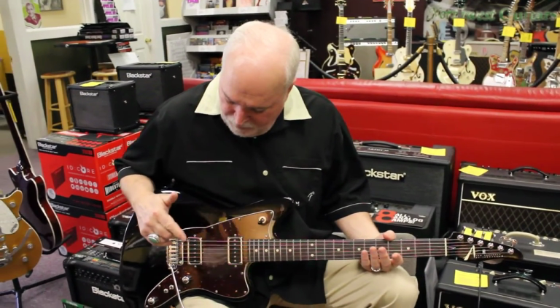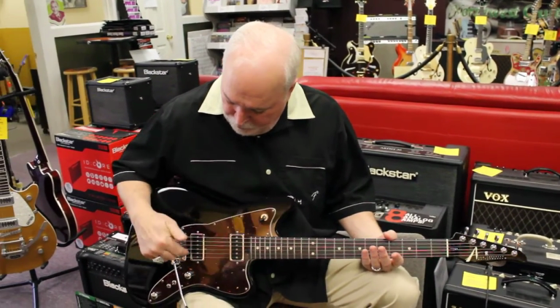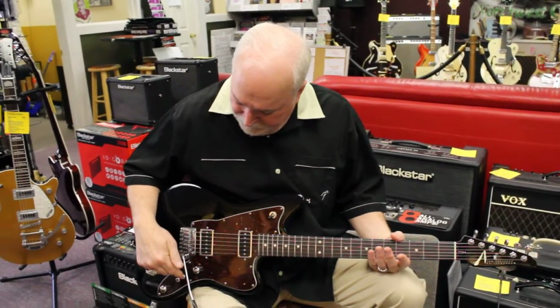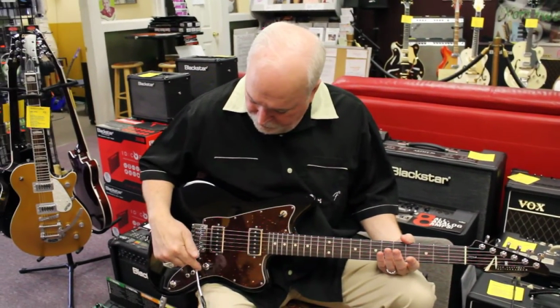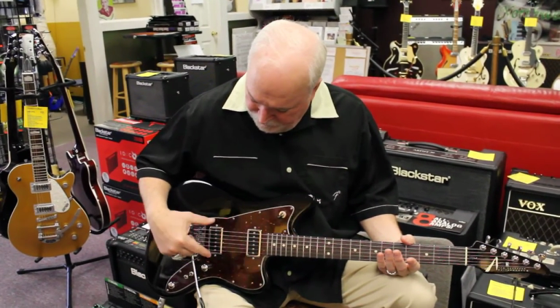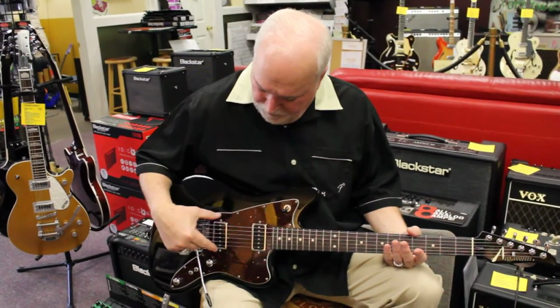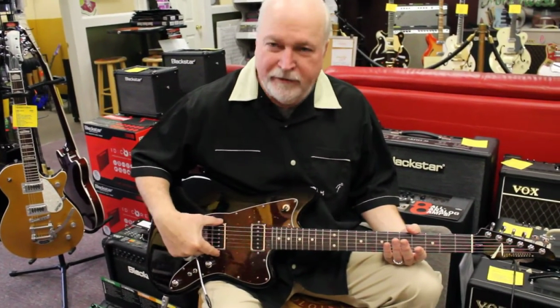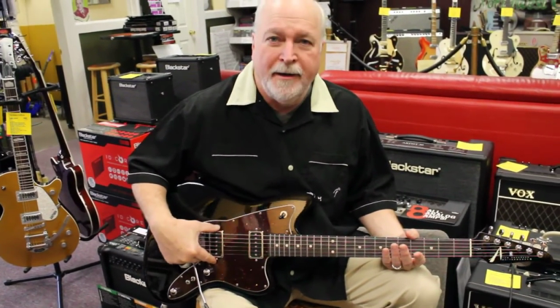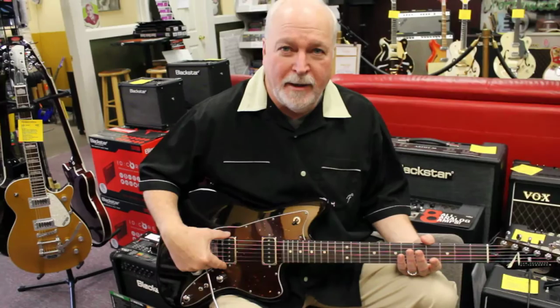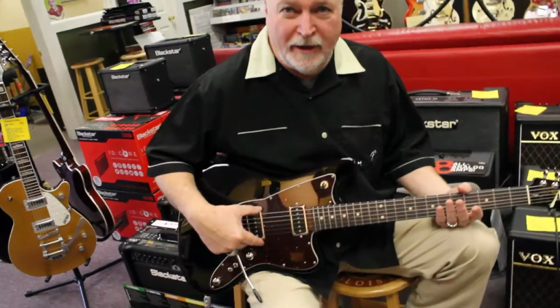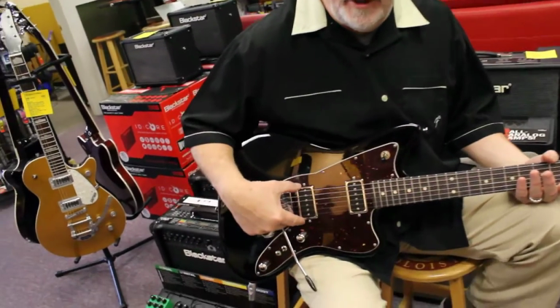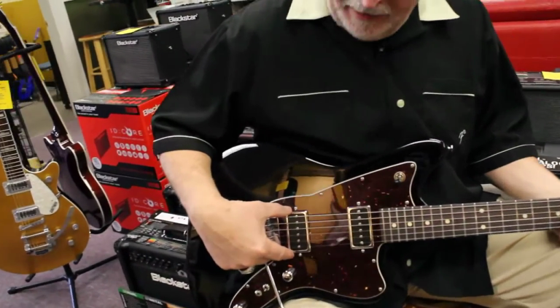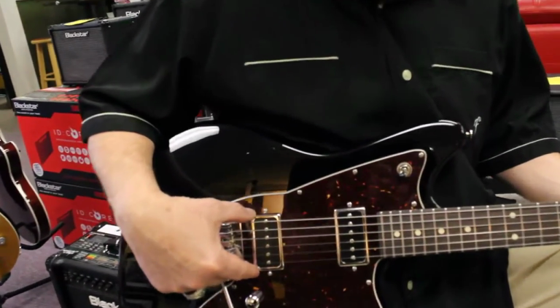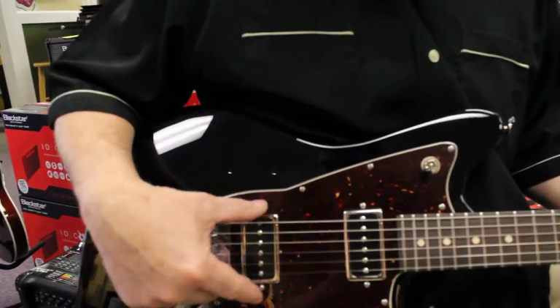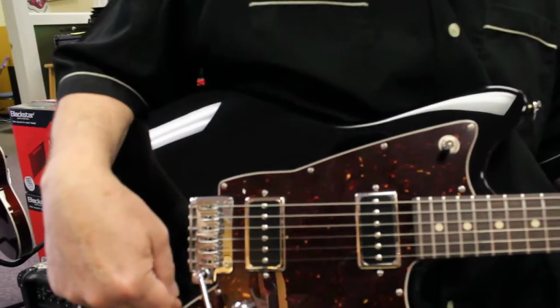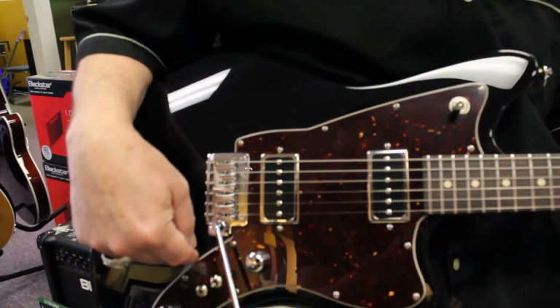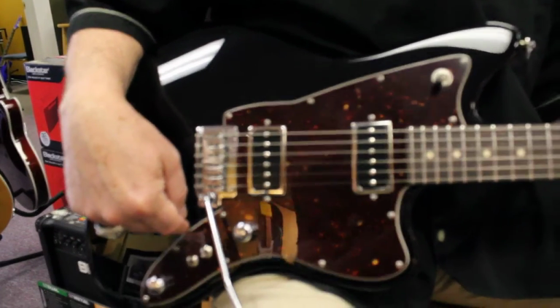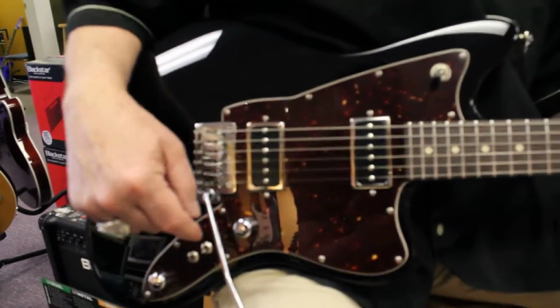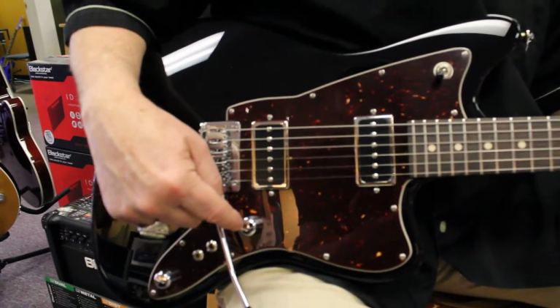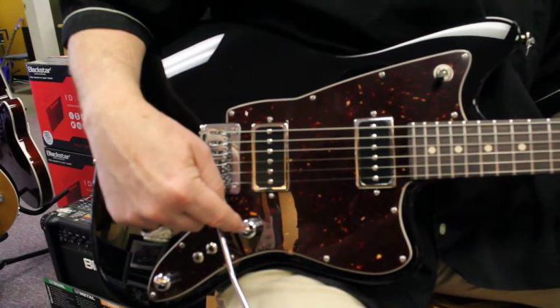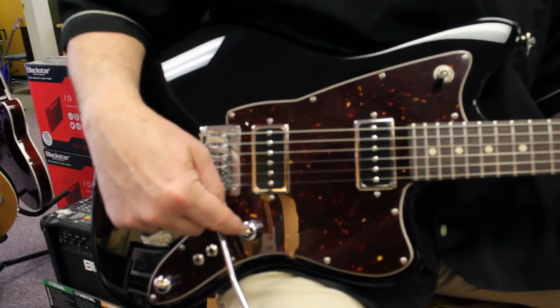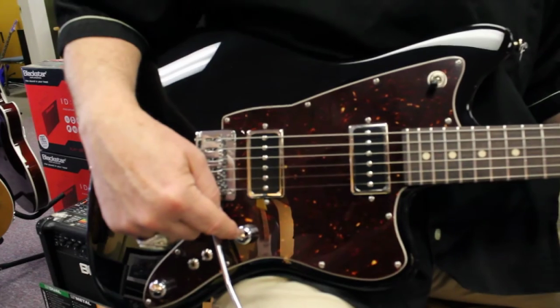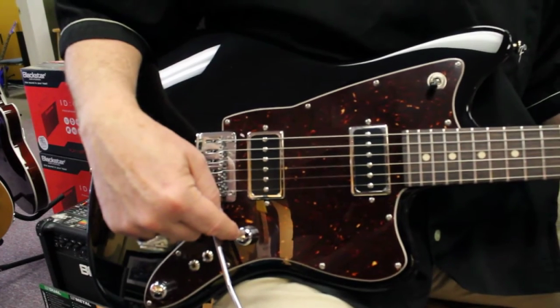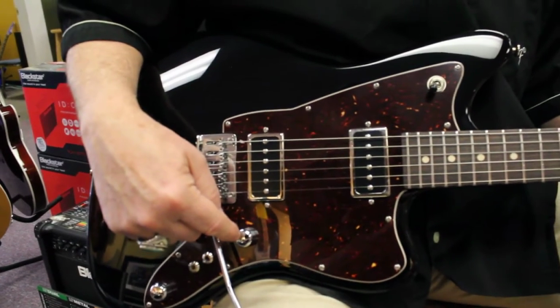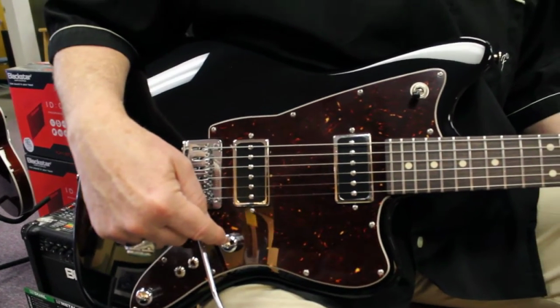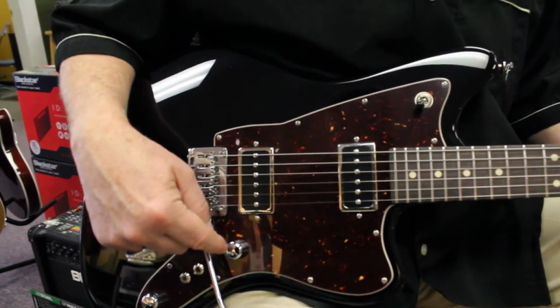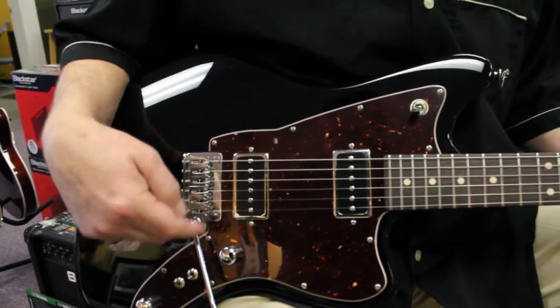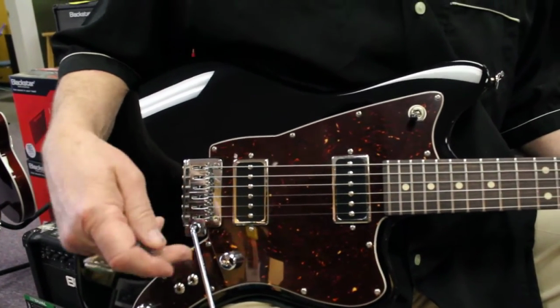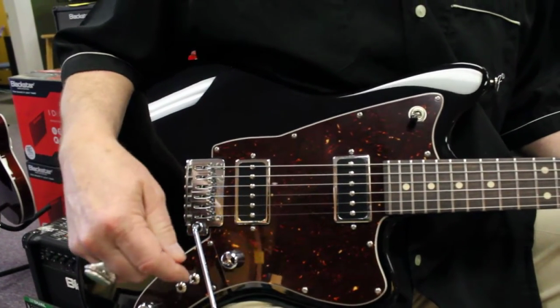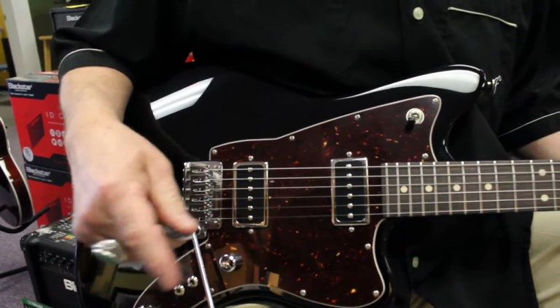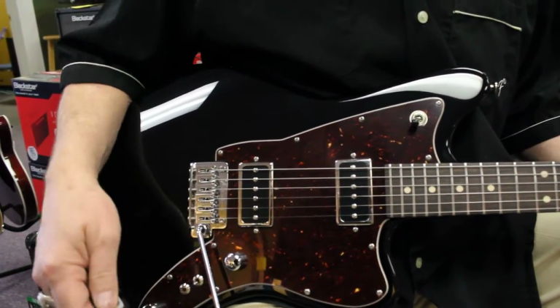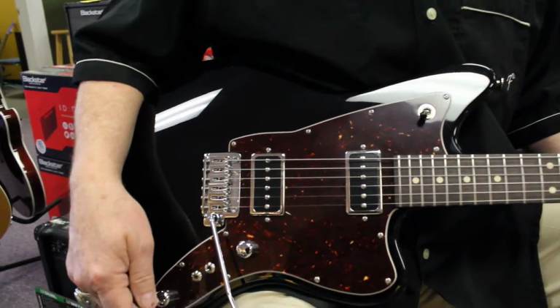What you were listening to was a PF pickup, which is like a giant P90 in a humbucker slot. The first time through I had it at full volume, and then I simply rolled the volume off to about 7, and it cleaned it right up.